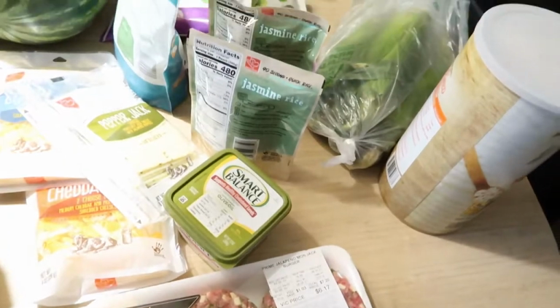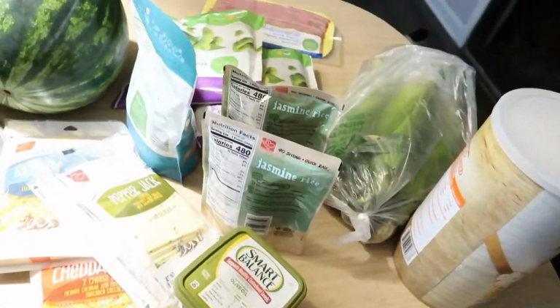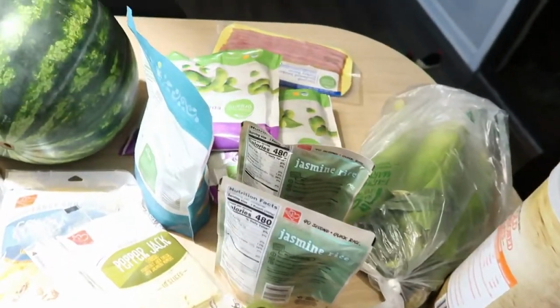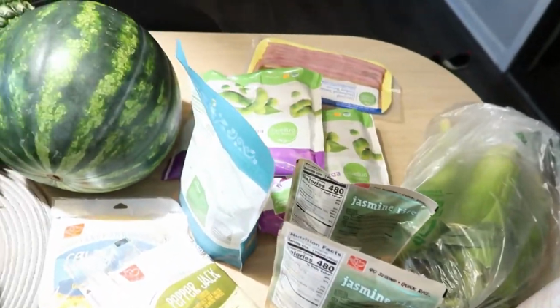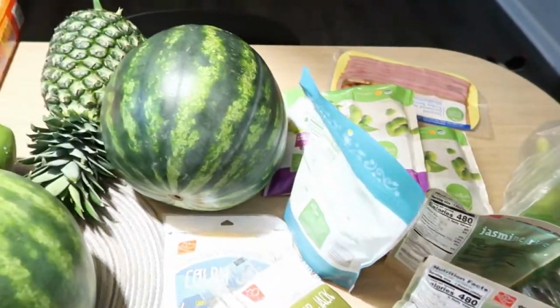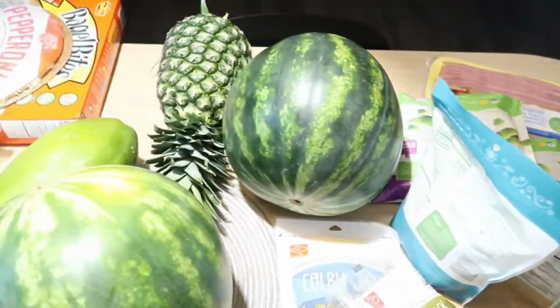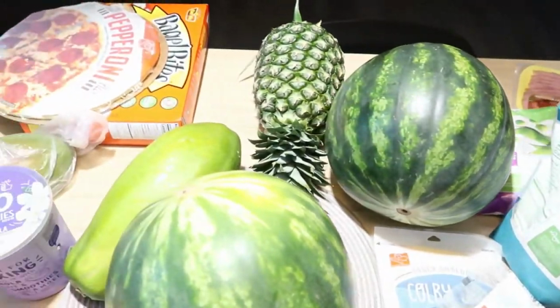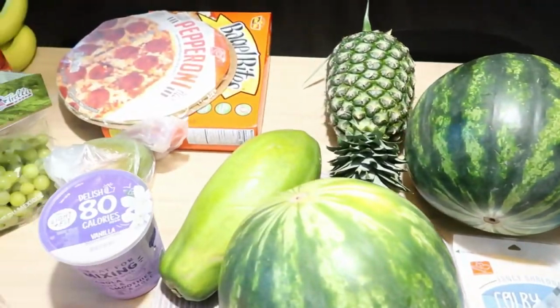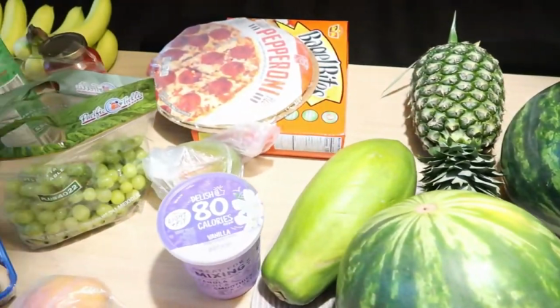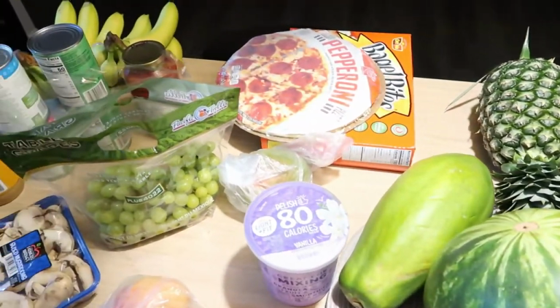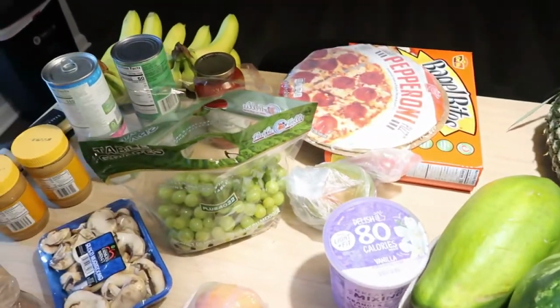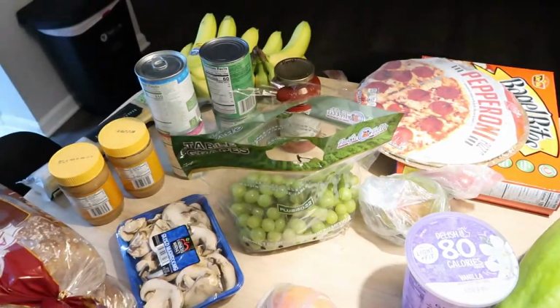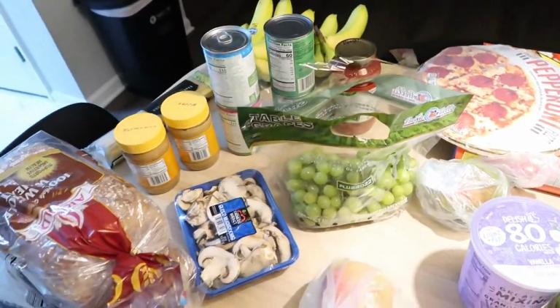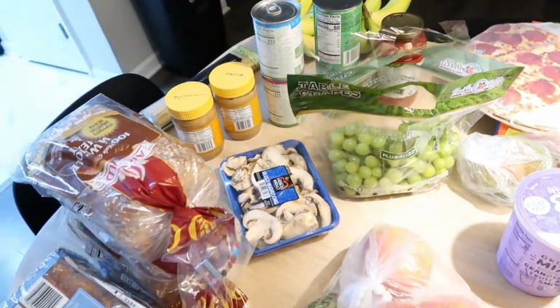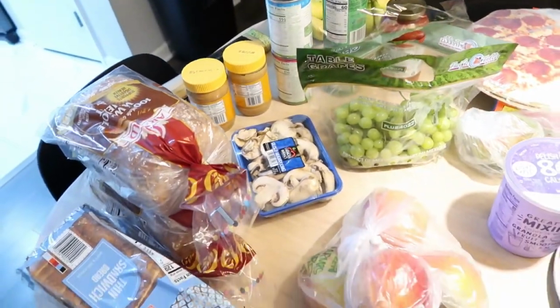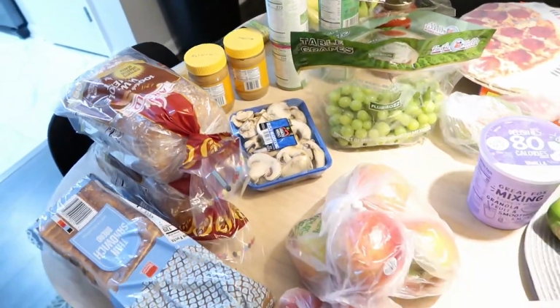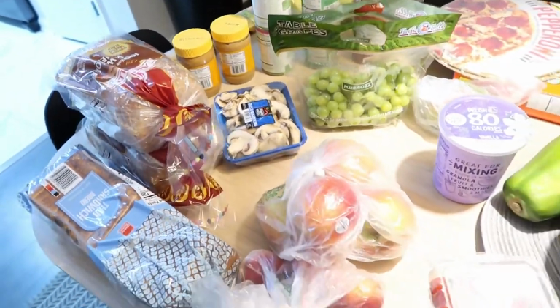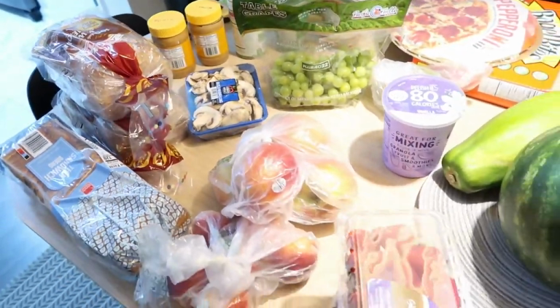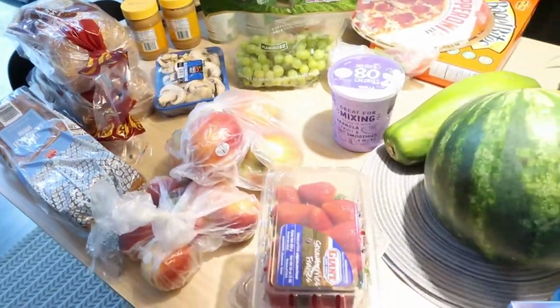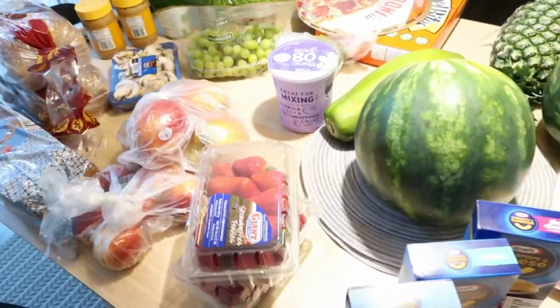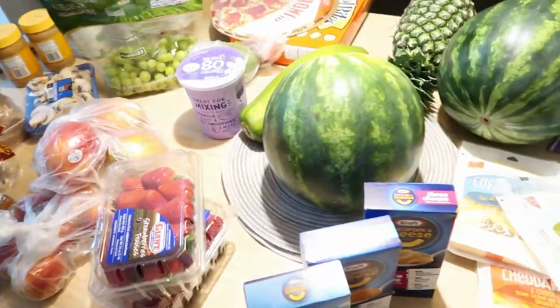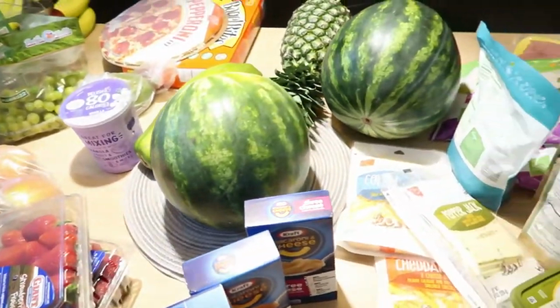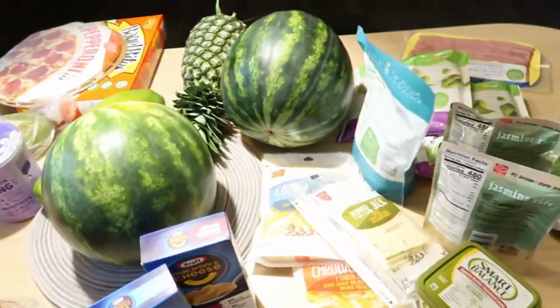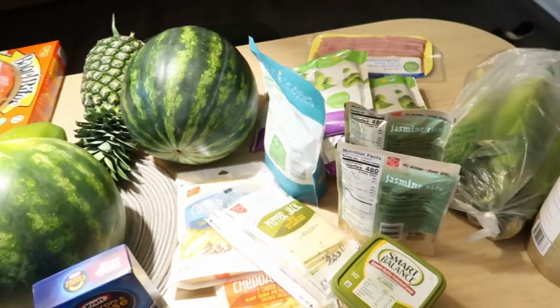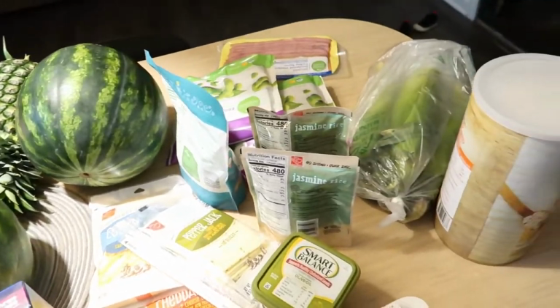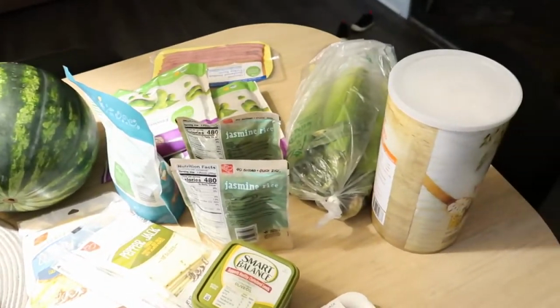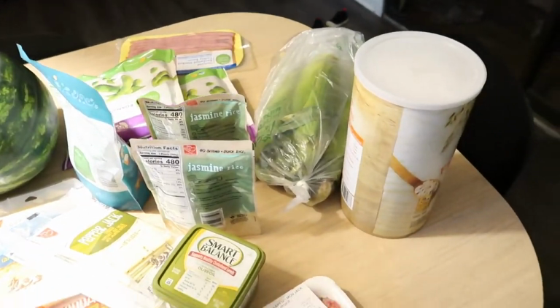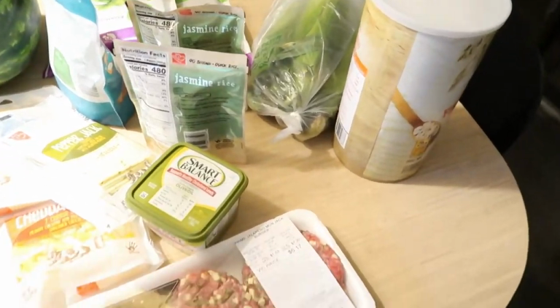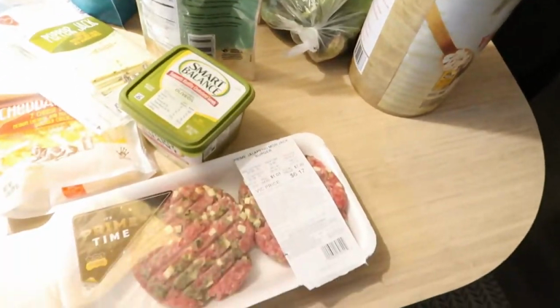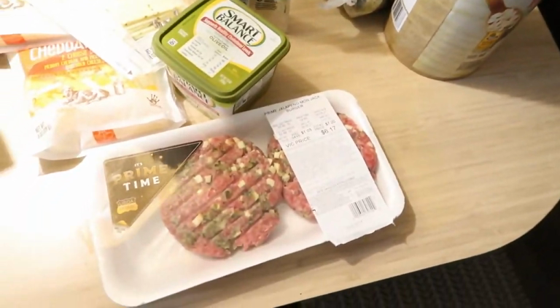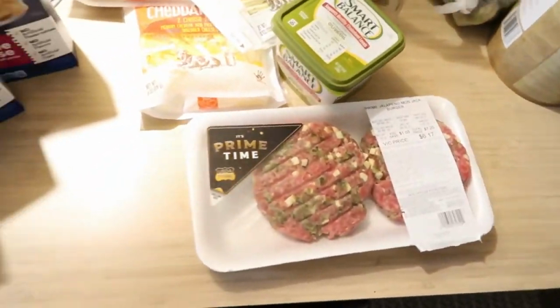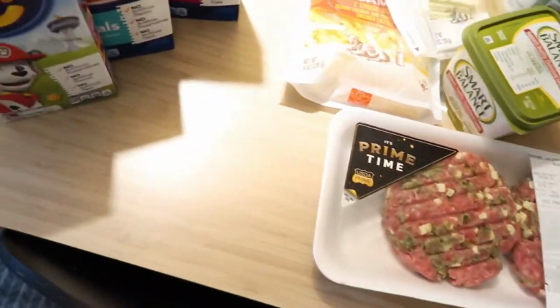That is it for today's grocery haul! I hope you guys enjoyed this video. Give it a thumbs up if you did, and don't forget to subscribe to my channel if you aren't already. I'll see you guys in my next video — thank you so much for watching, bye guys!